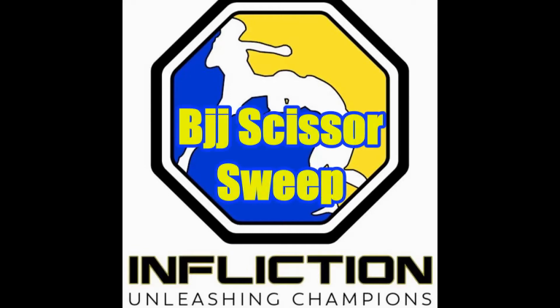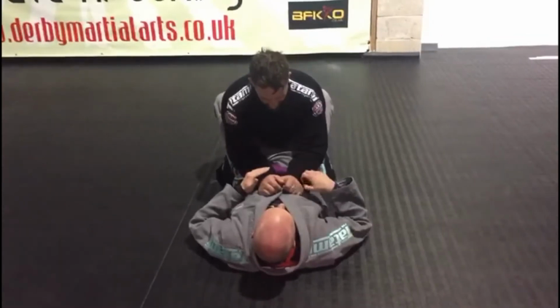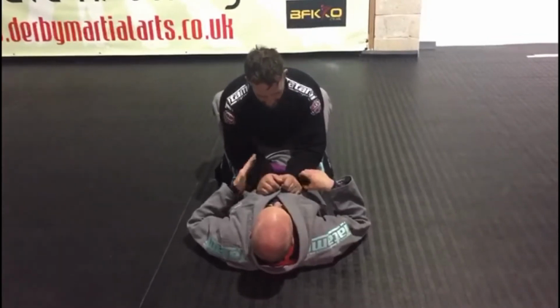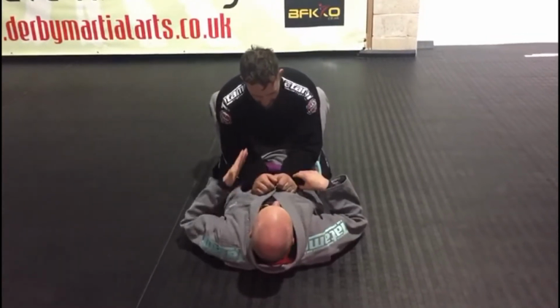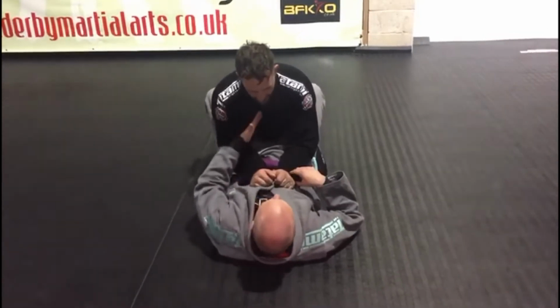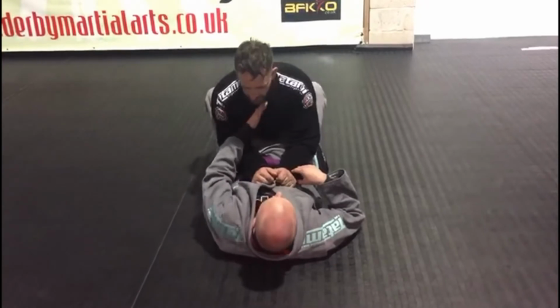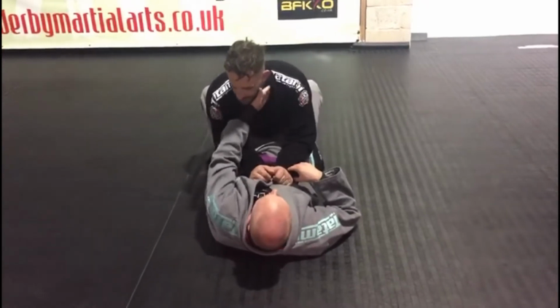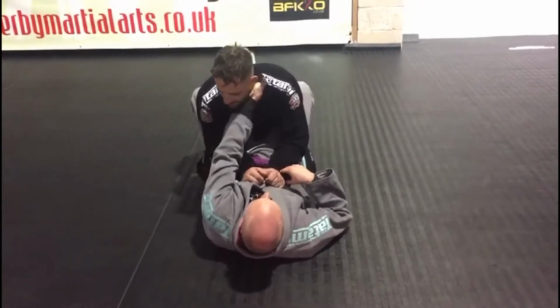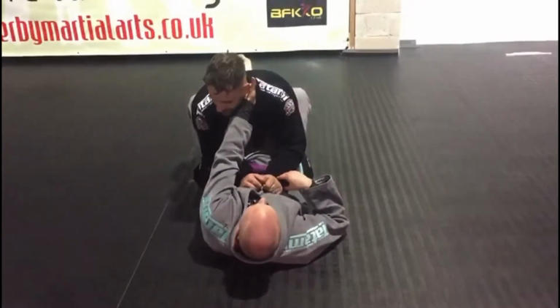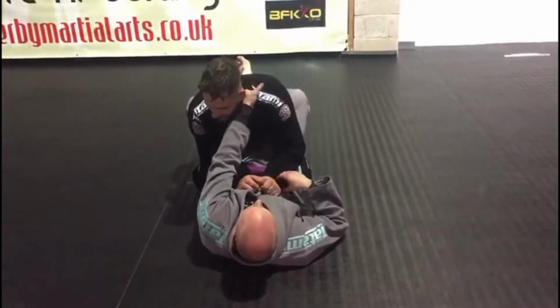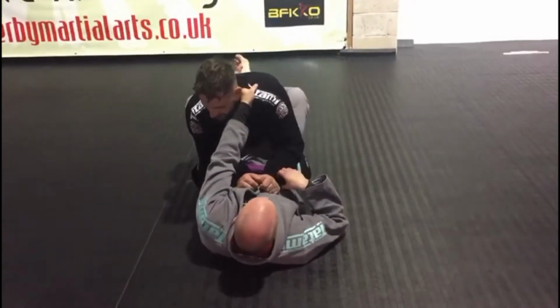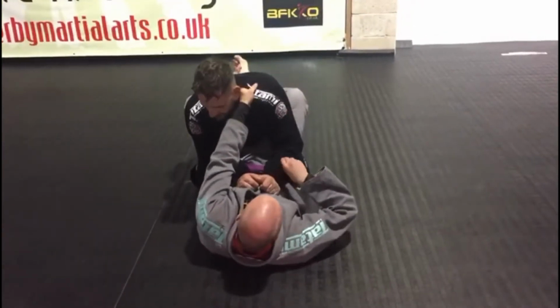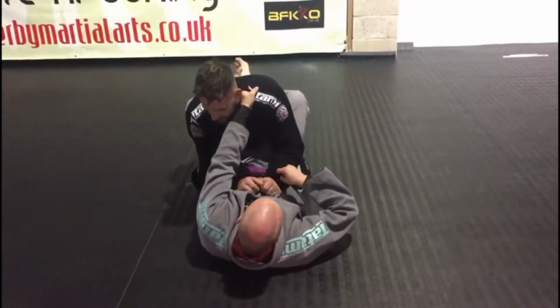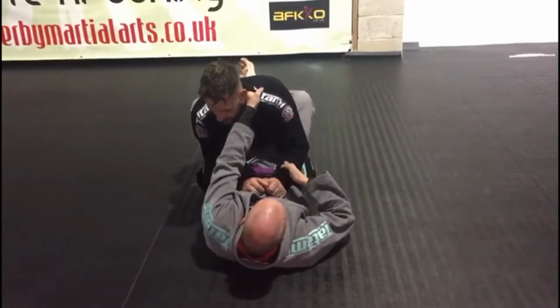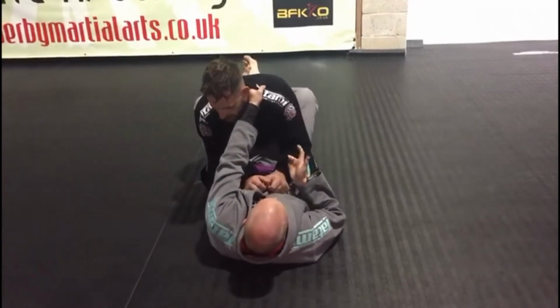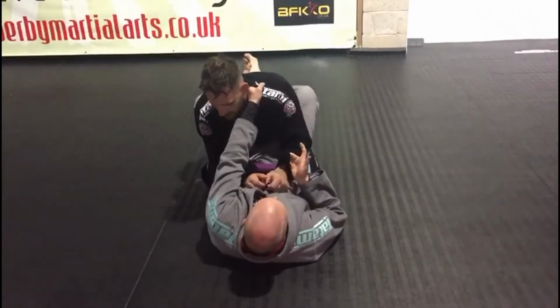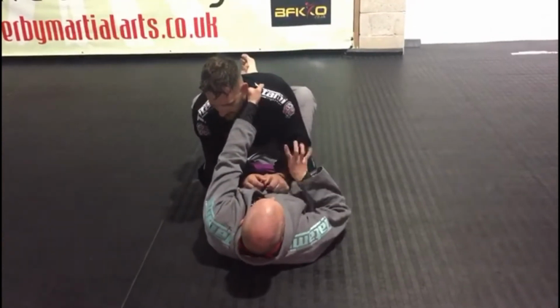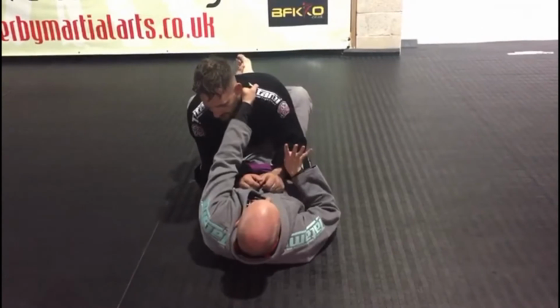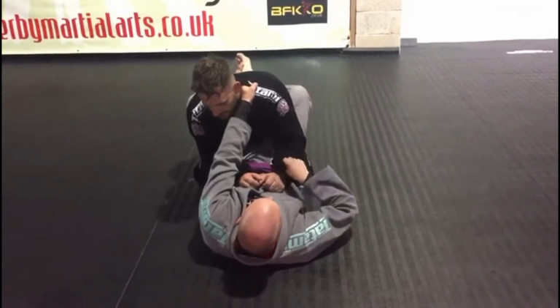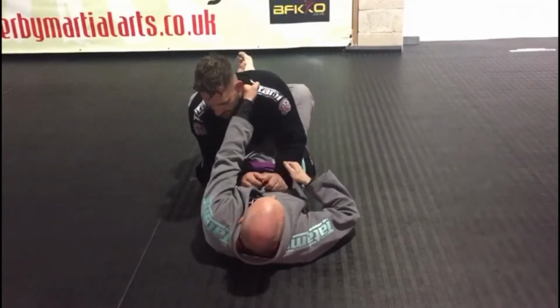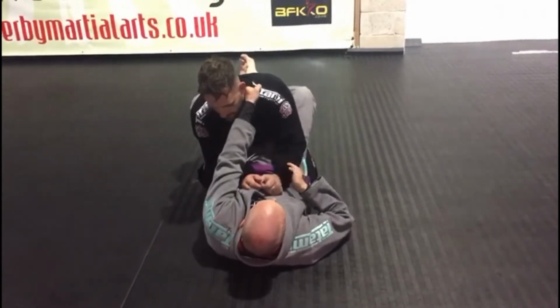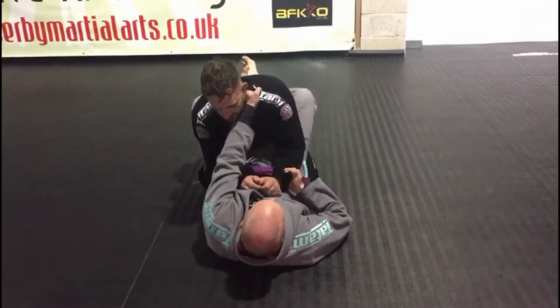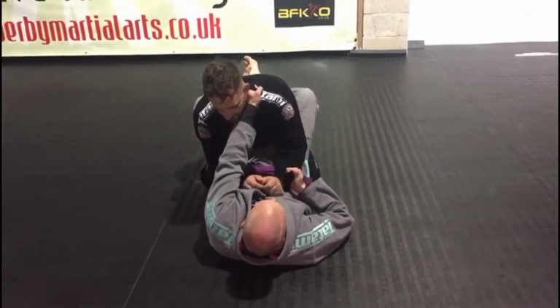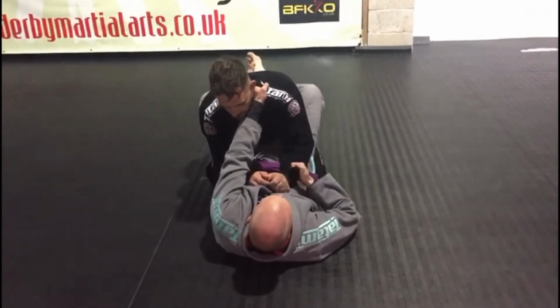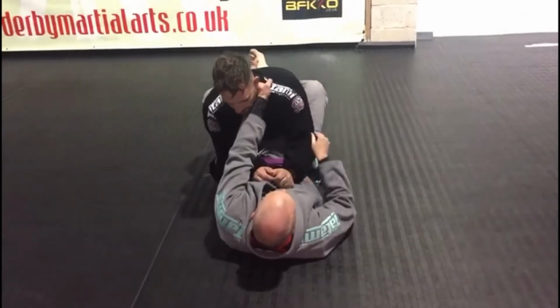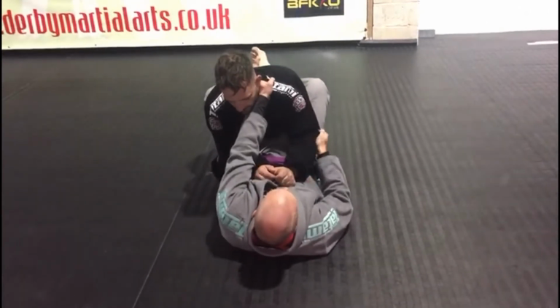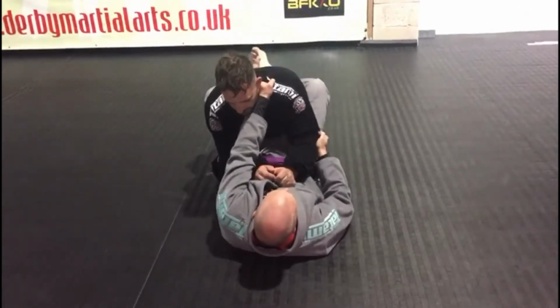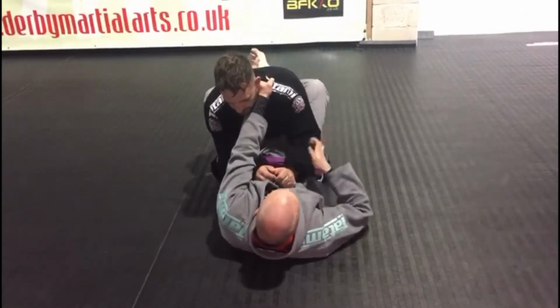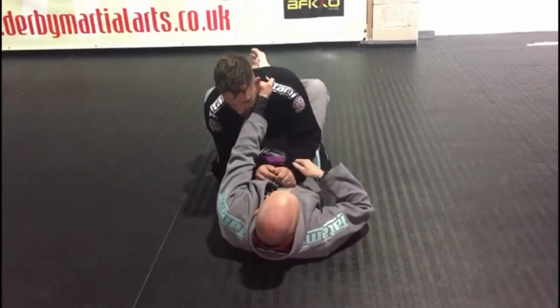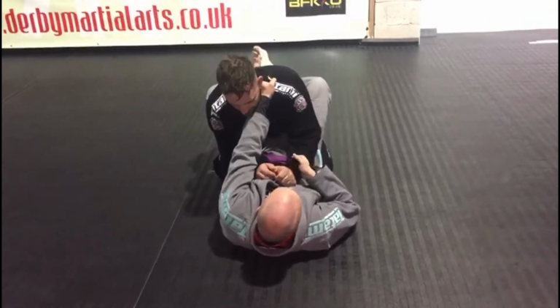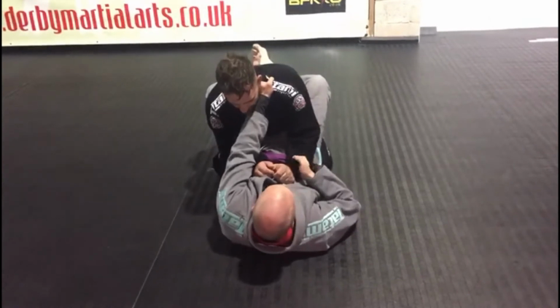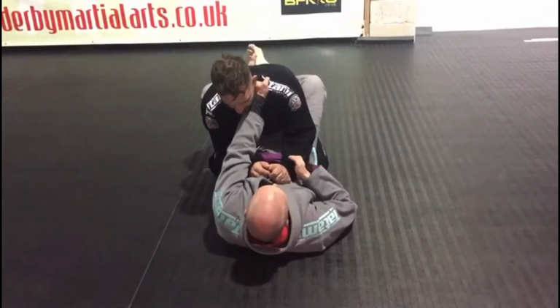Now we're looking at basic scissors this week. I'm going to feed my four fingers in, thumb out. I can take control of the sleeve — never on the inside, always on the outside. You can grip onto it if you like; I prefer to be top to the height.